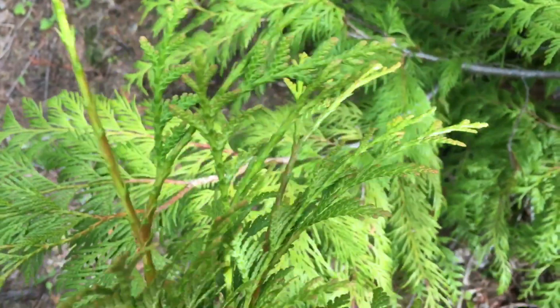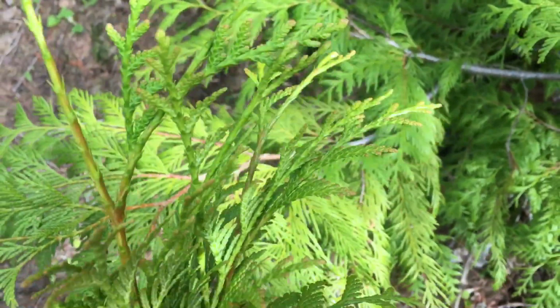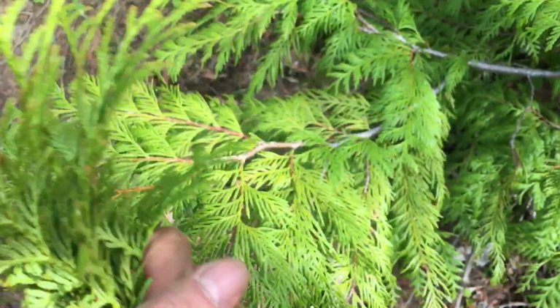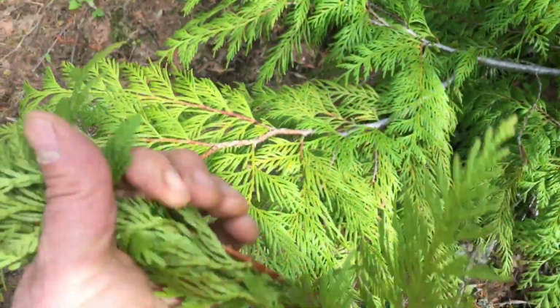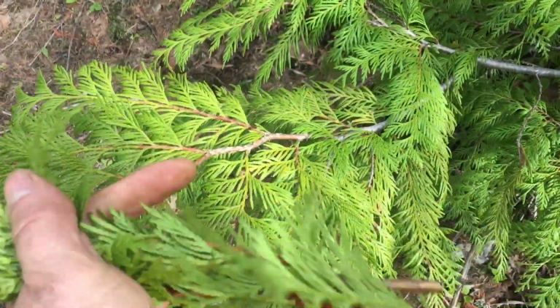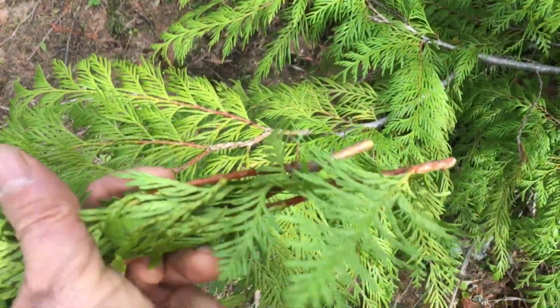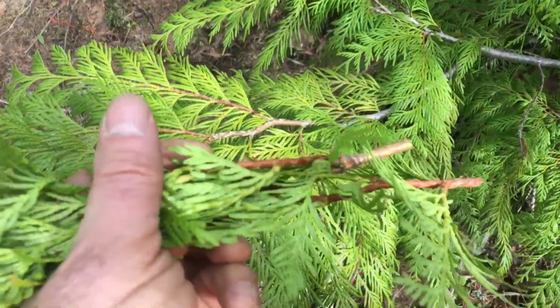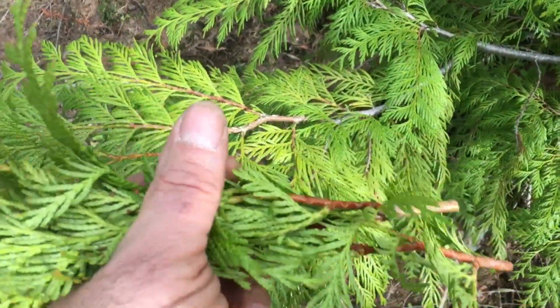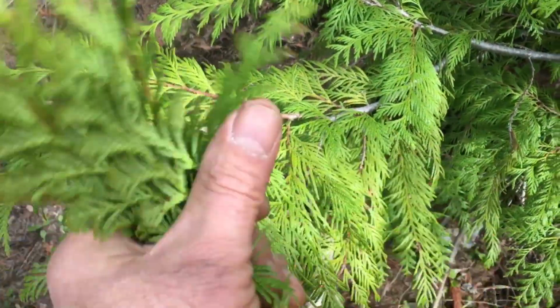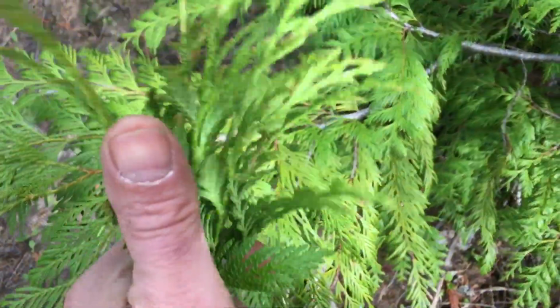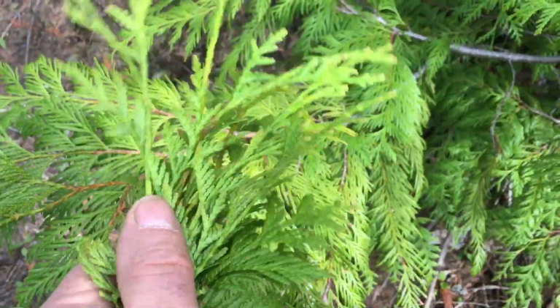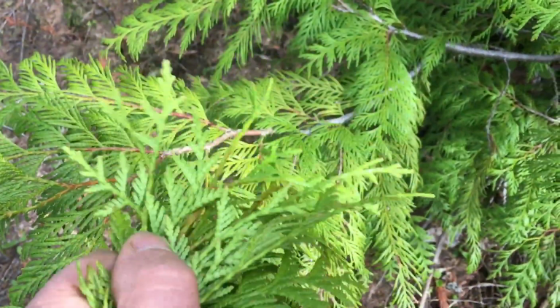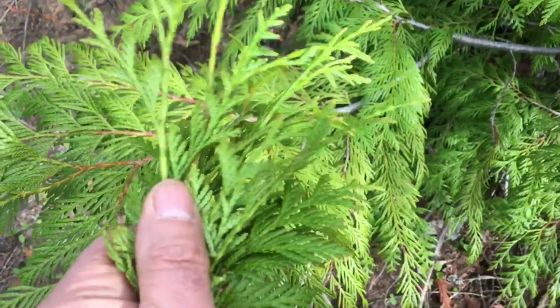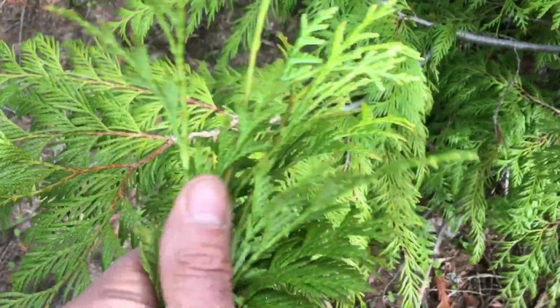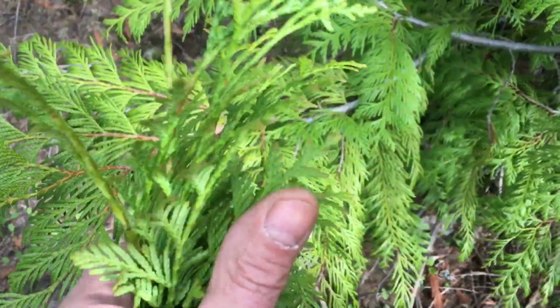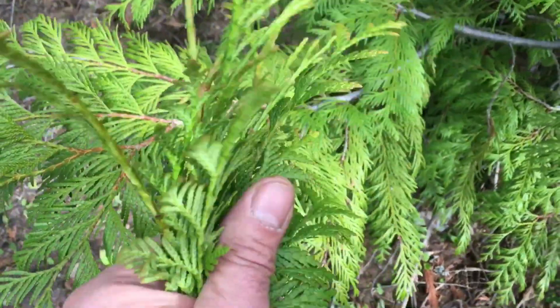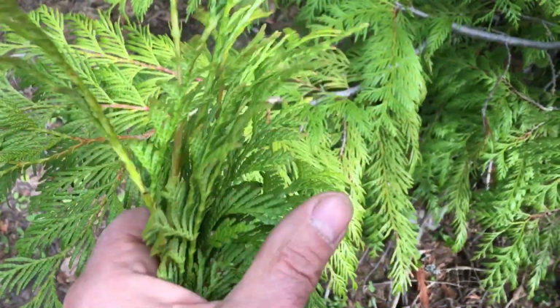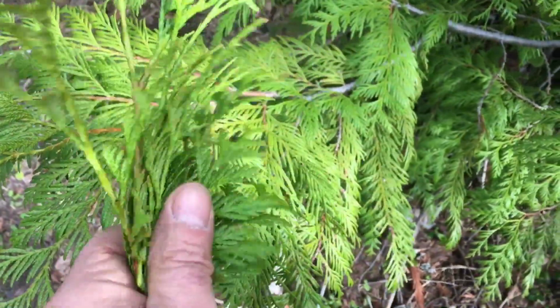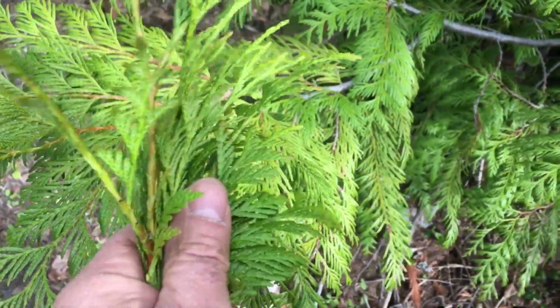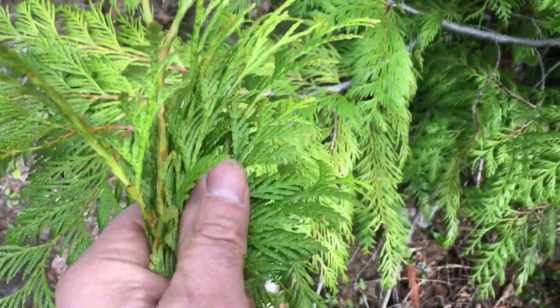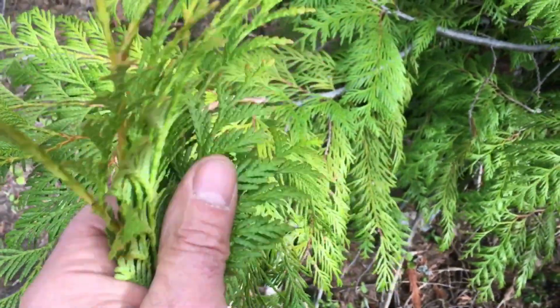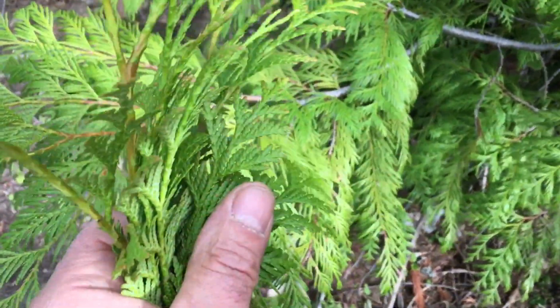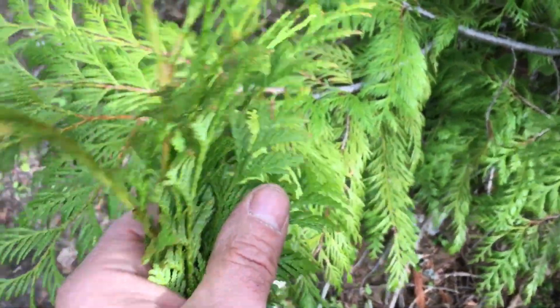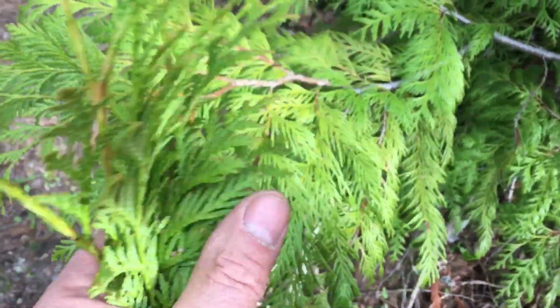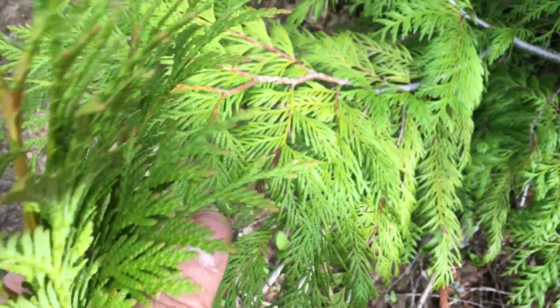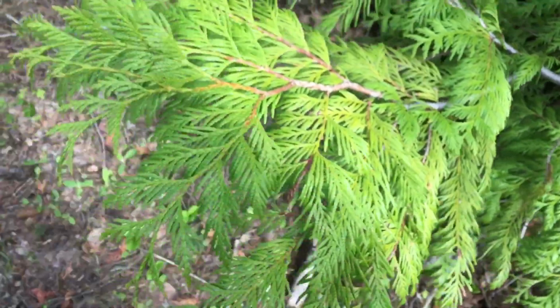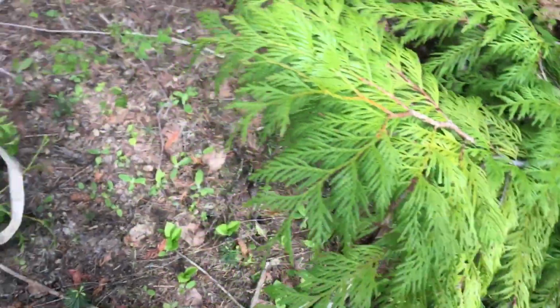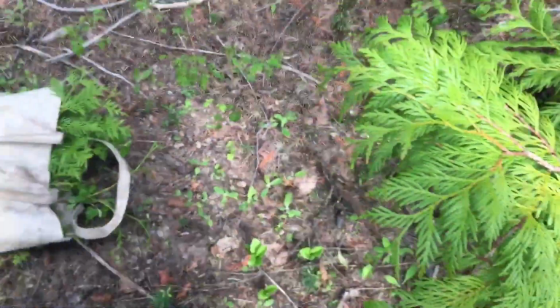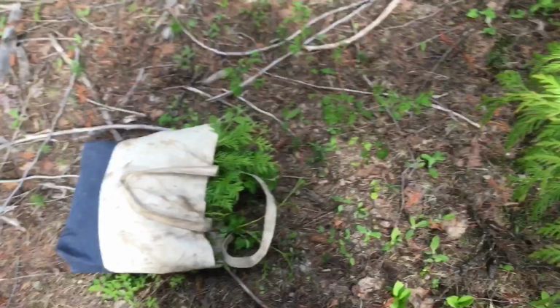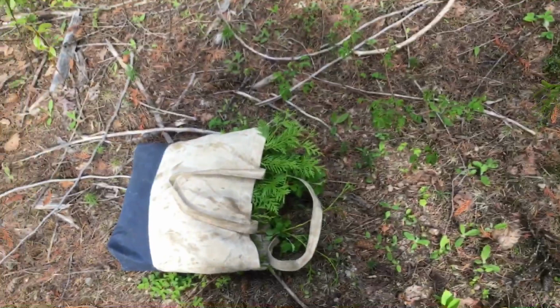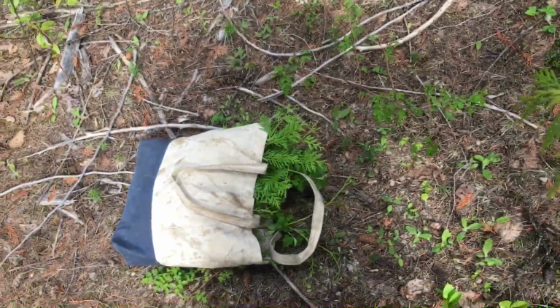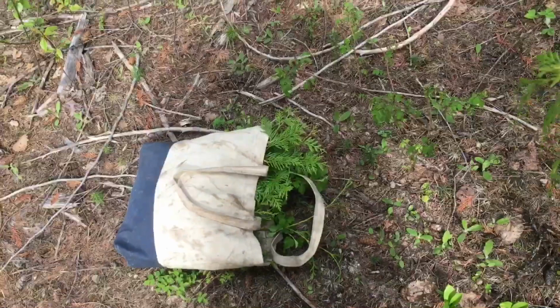Both the bark and these tender leaves have the most active essential oils that I'll be distilling. So you want to gather these very tender red cedar tips from these small young cedar trees, and you don't need a lot — that will make quite a bit of oil right there.